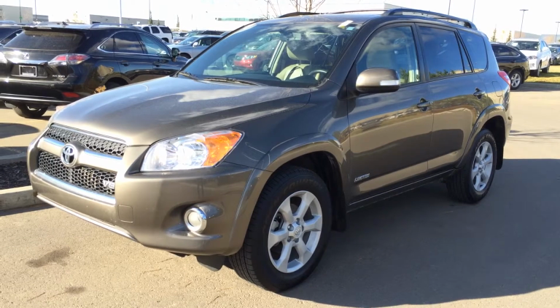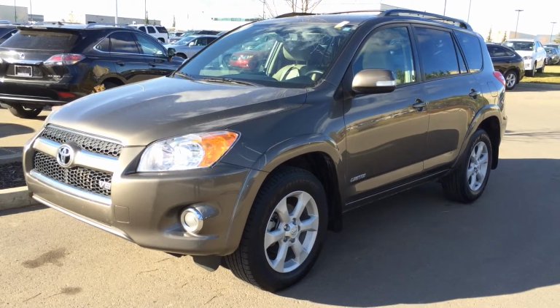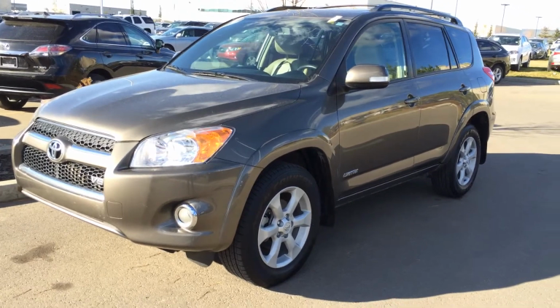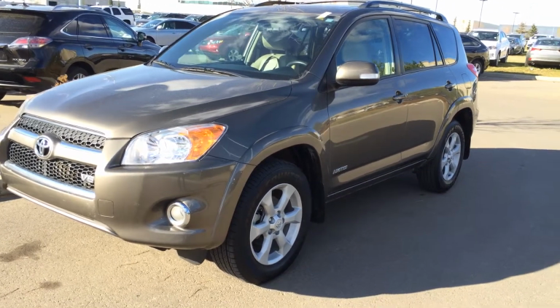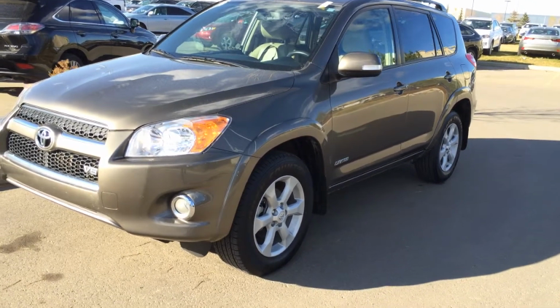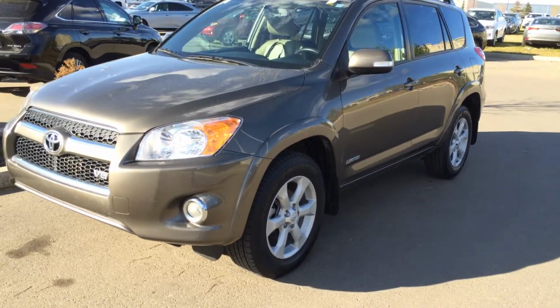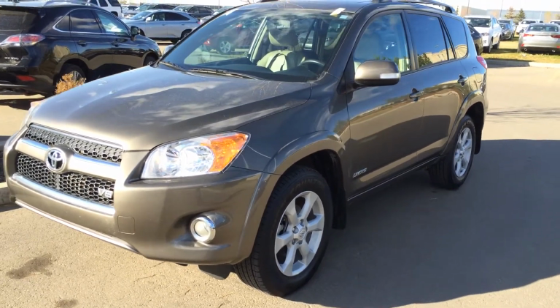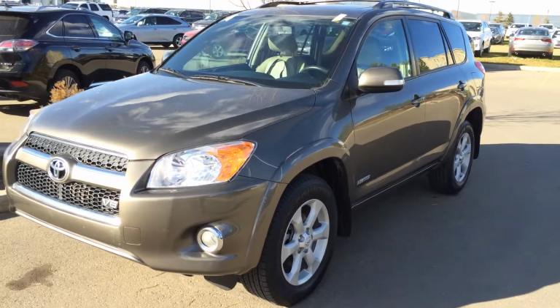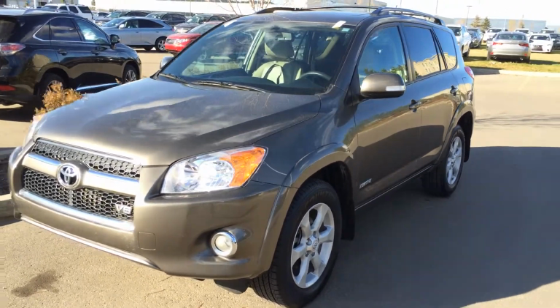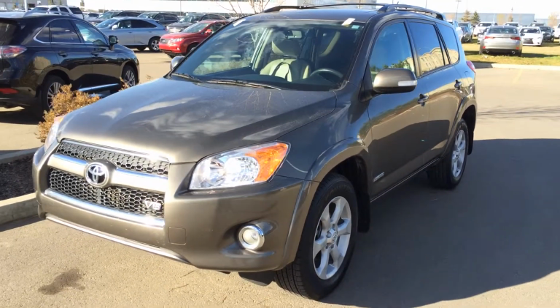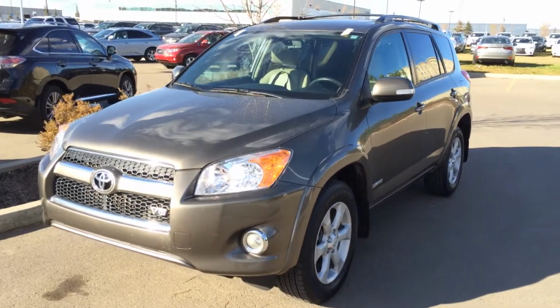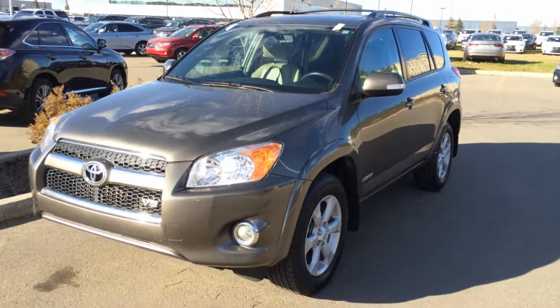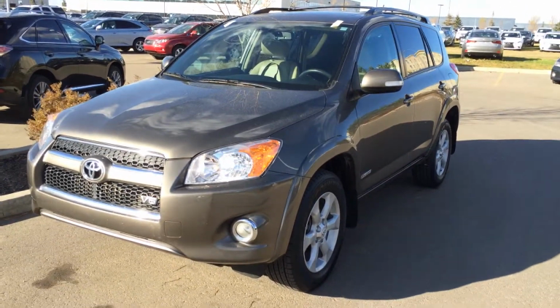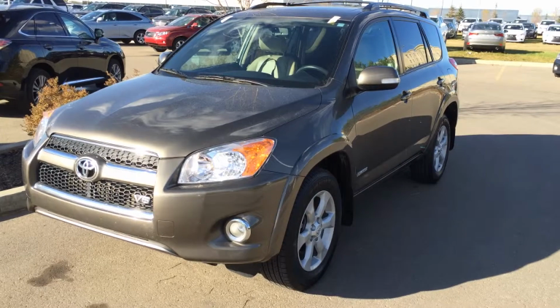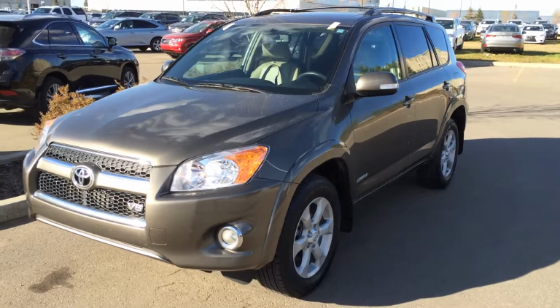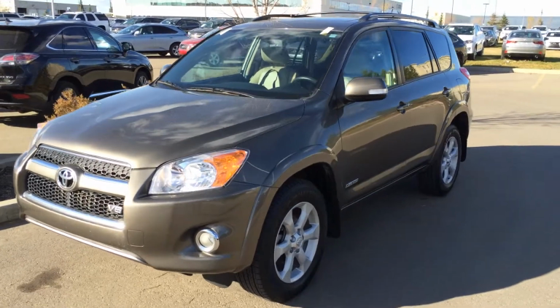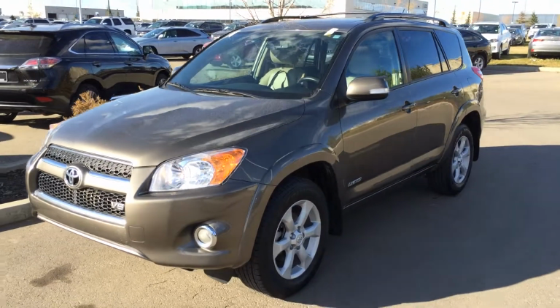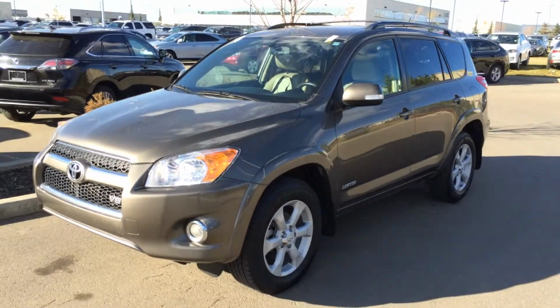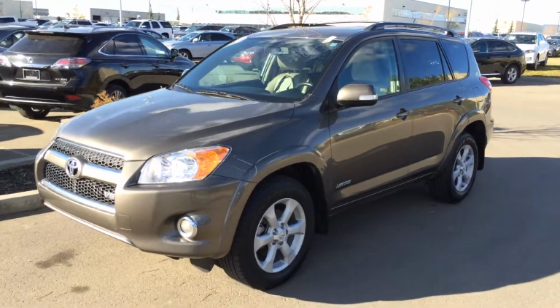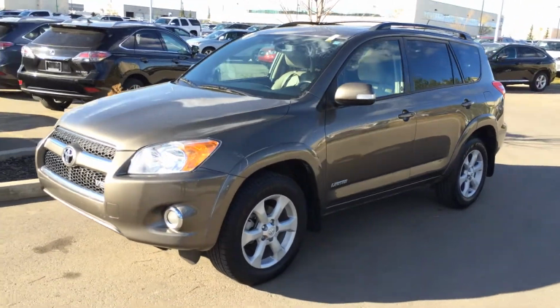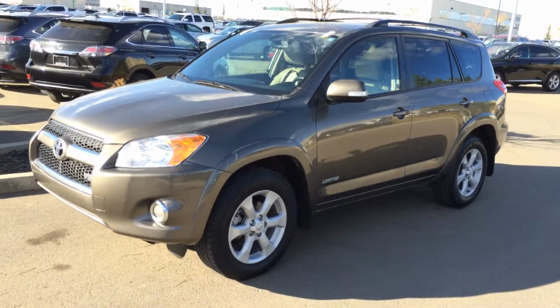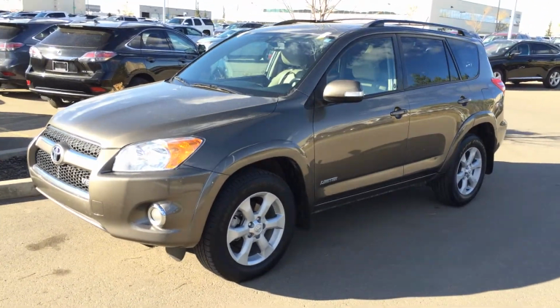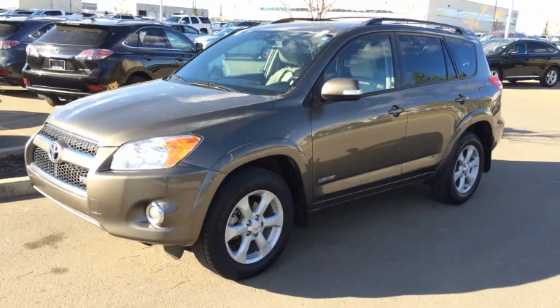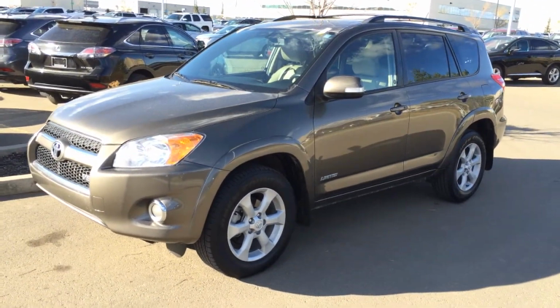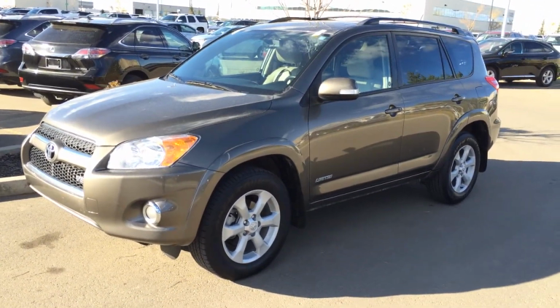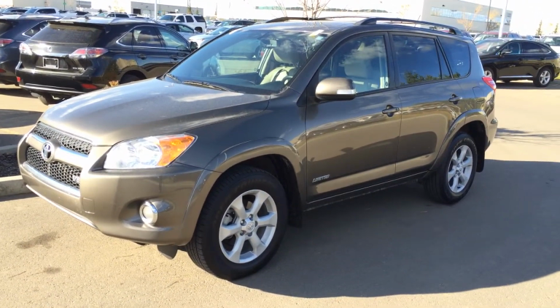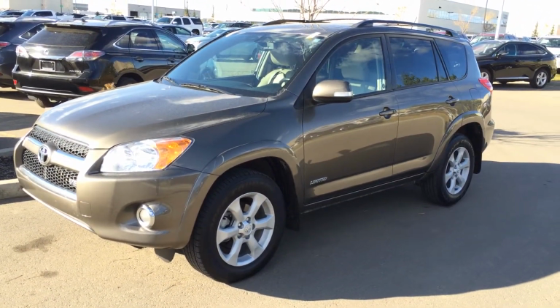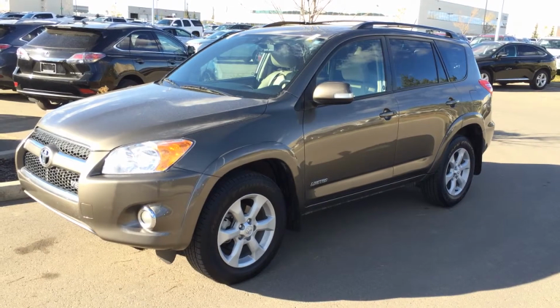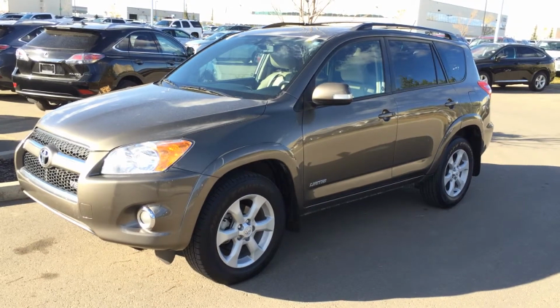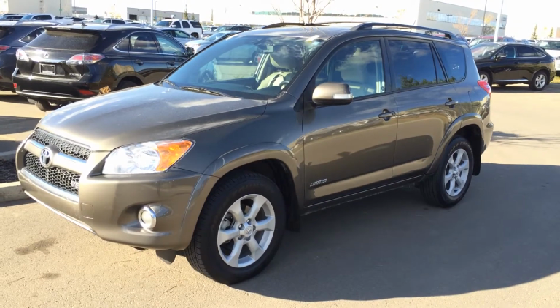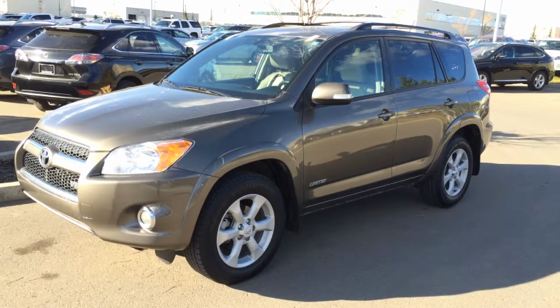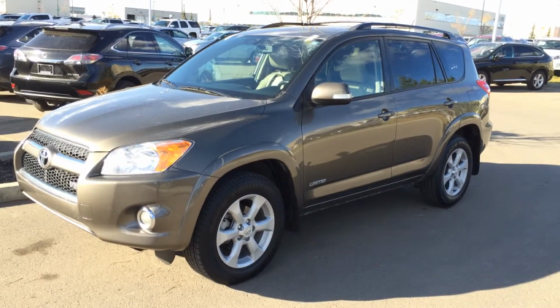We're looking at a pre-owned 2012 Toyota RAV4 Limited. It's a four-wheel drive. We have the grey Pyrite Mica exterior — it's like a brown-bronze. Inside, the sand beige. Four-door, five-passenger. It's a V6 engine.